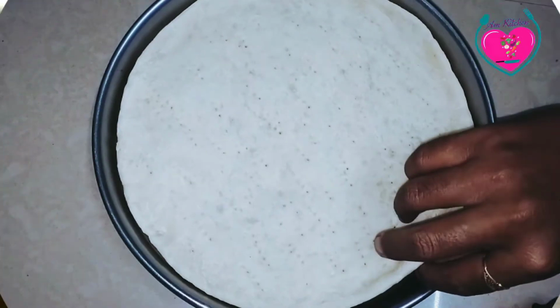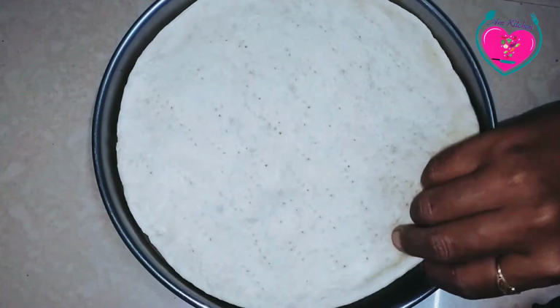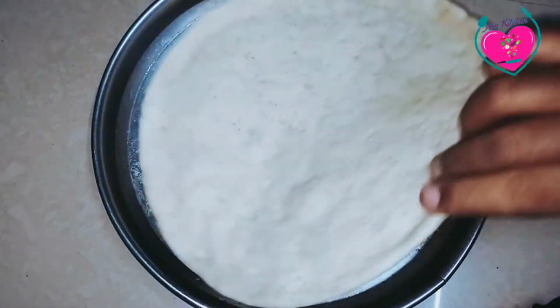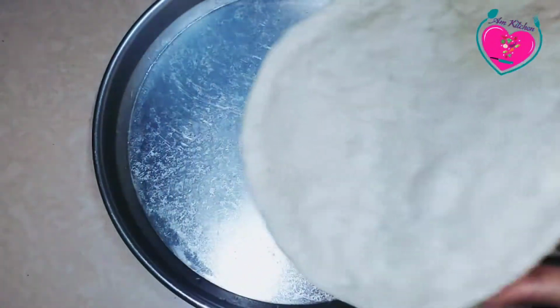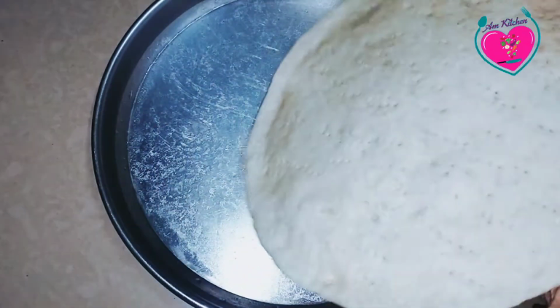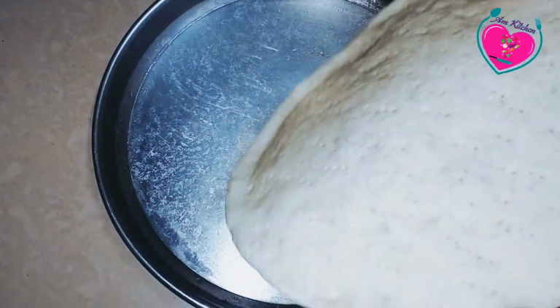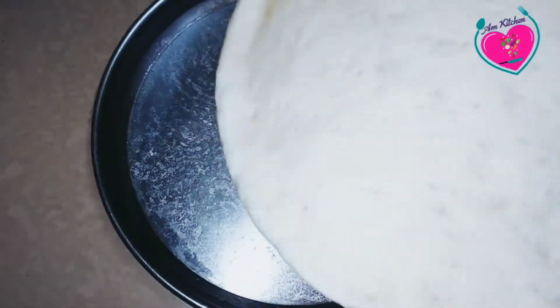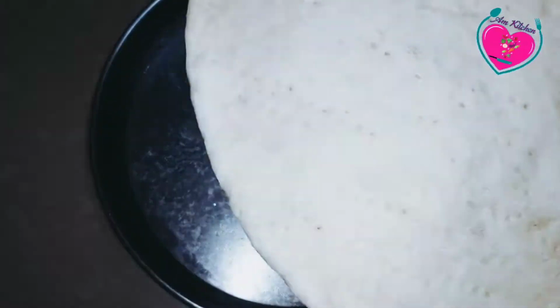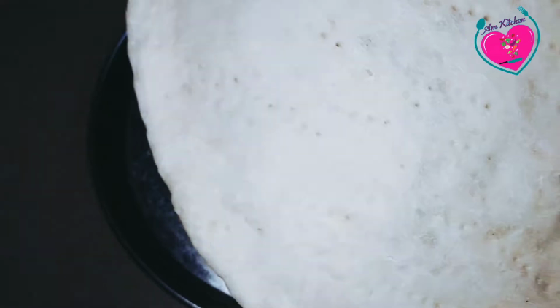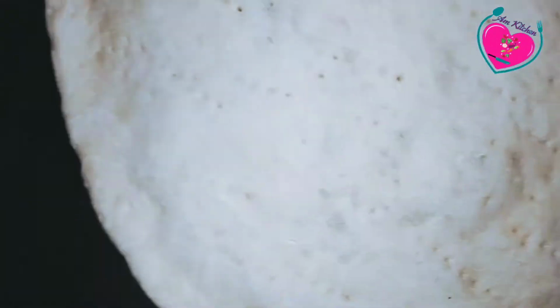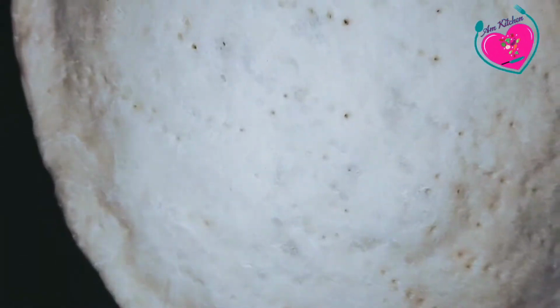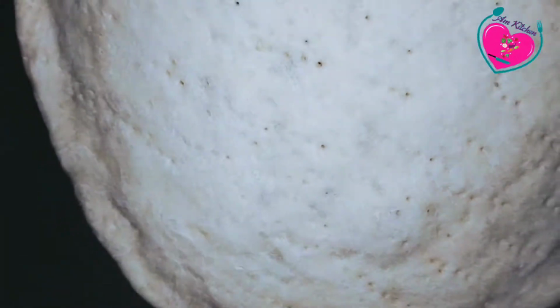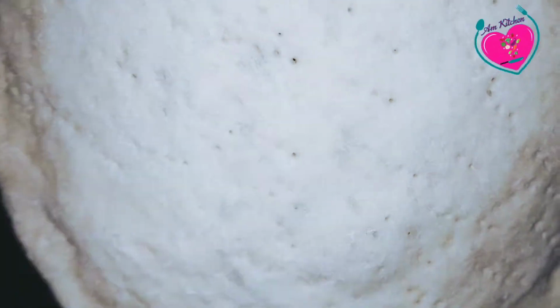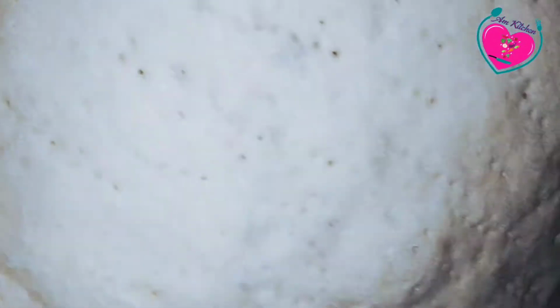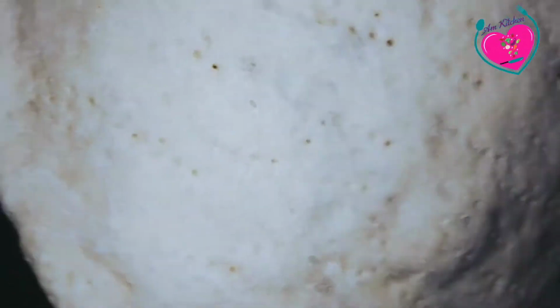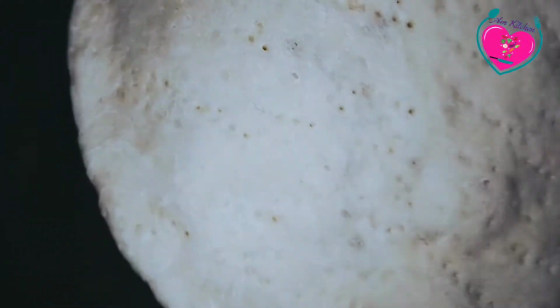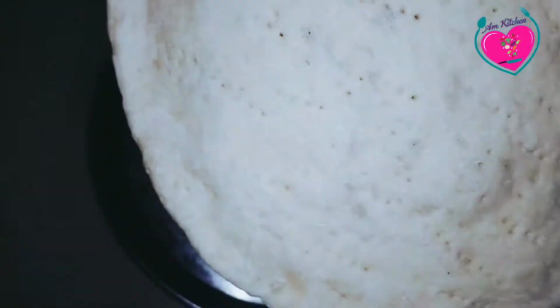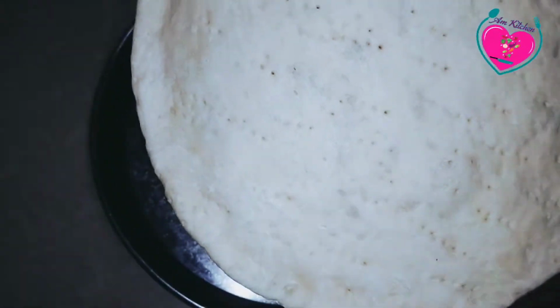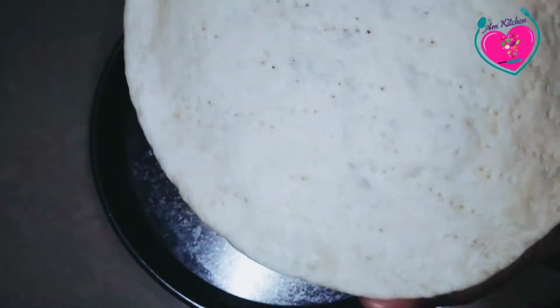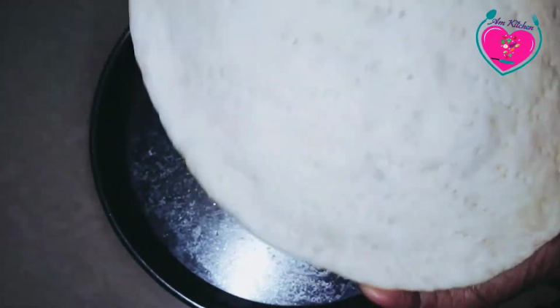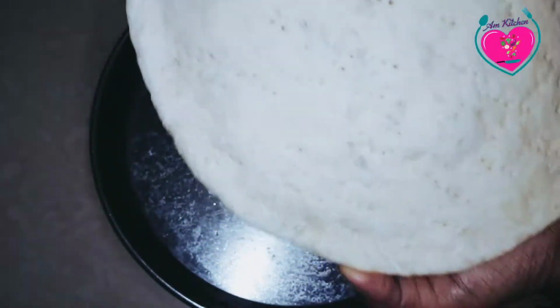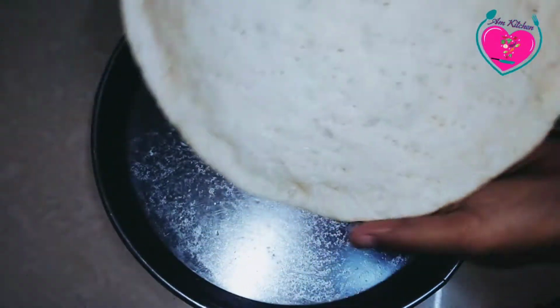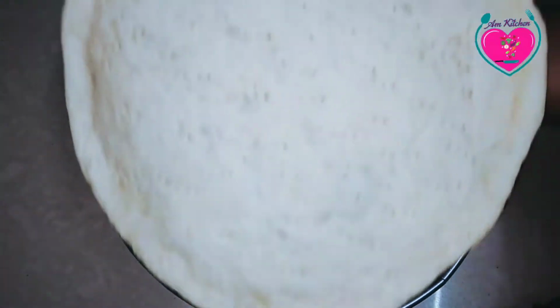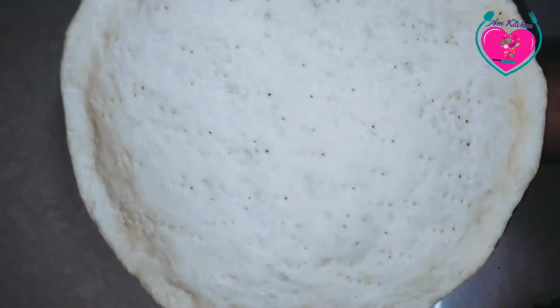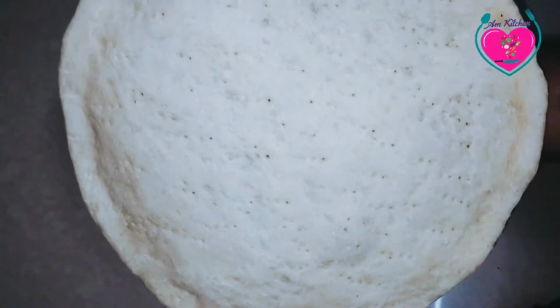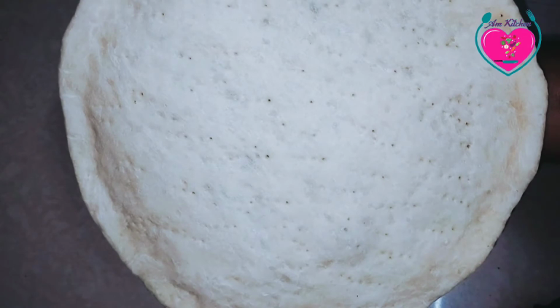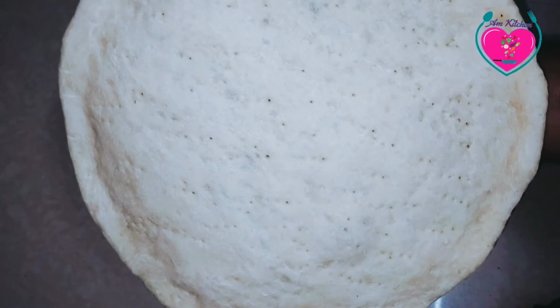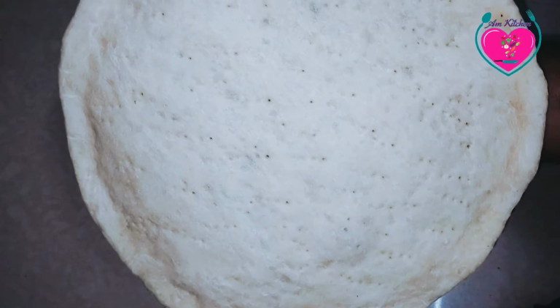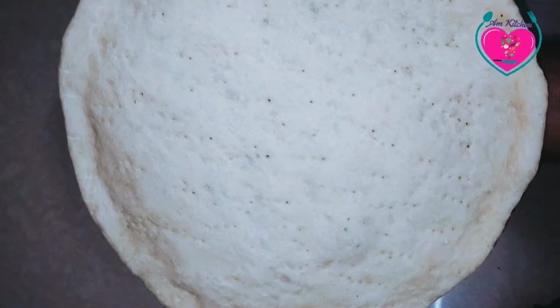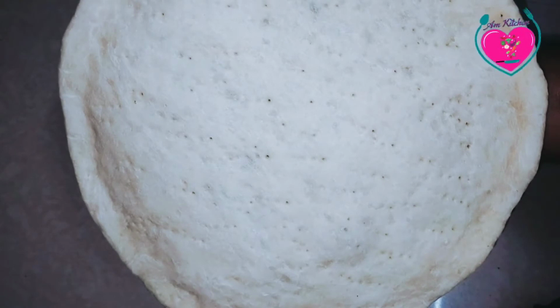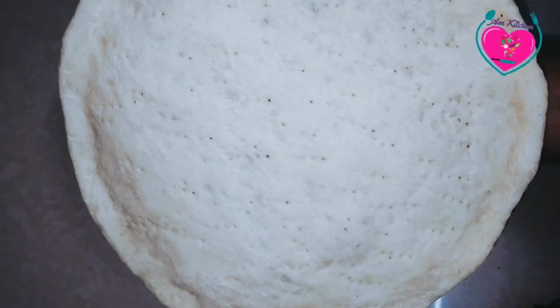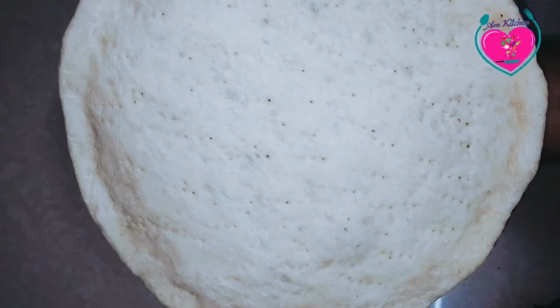Welcome to AM Kitchen. I am going to show you how to make pizza dough. We will make a lot of pizza dough.